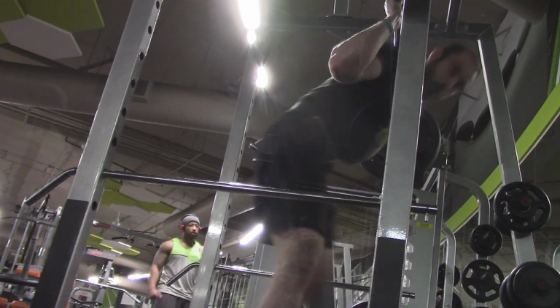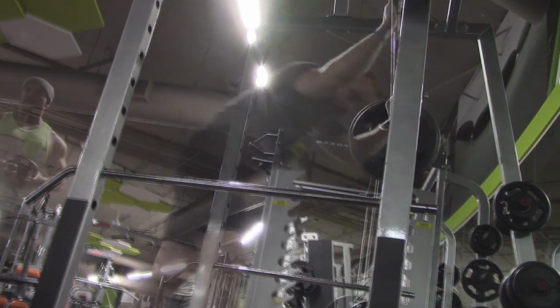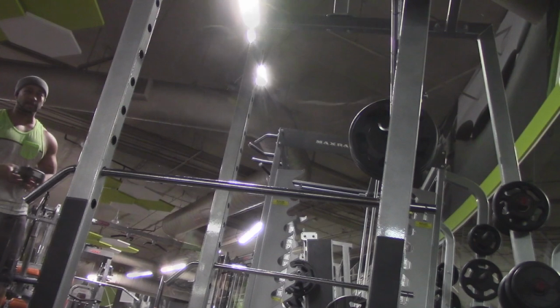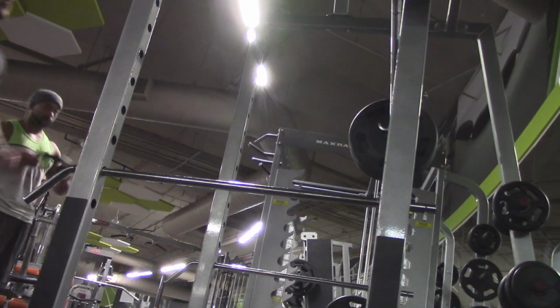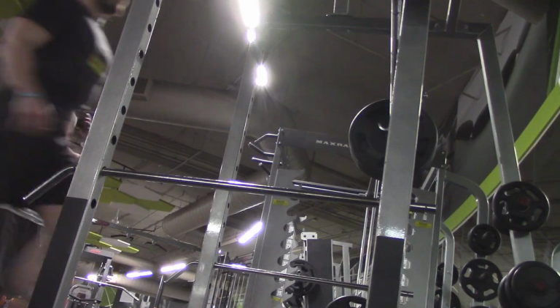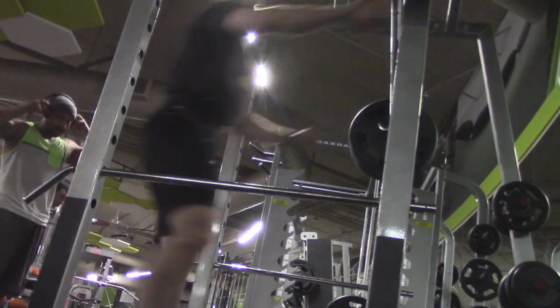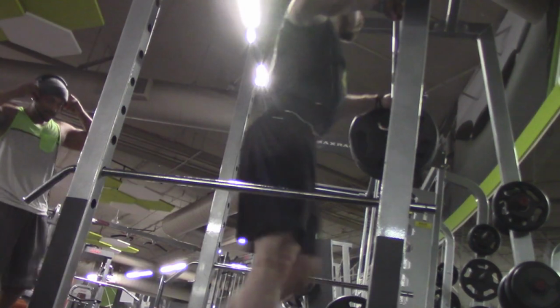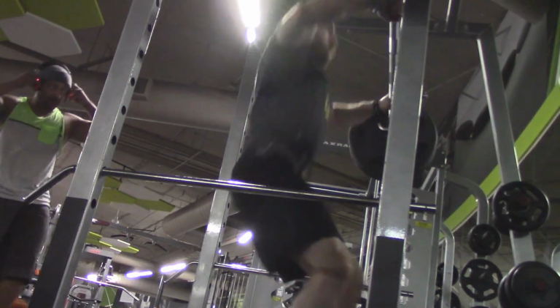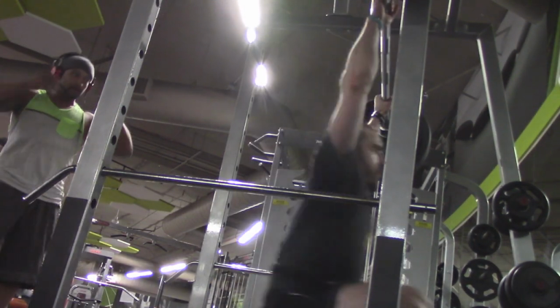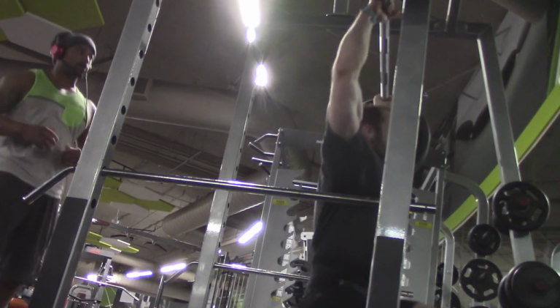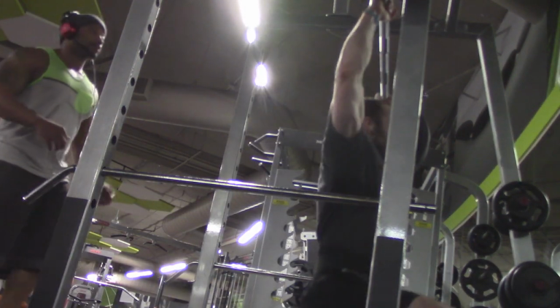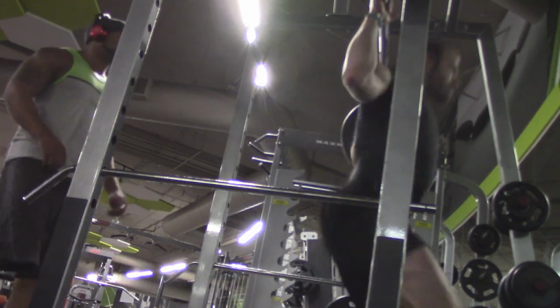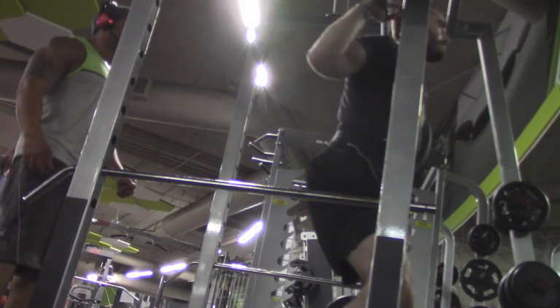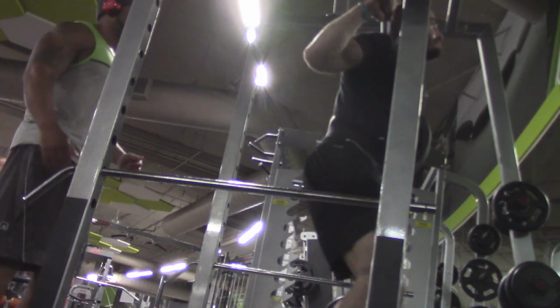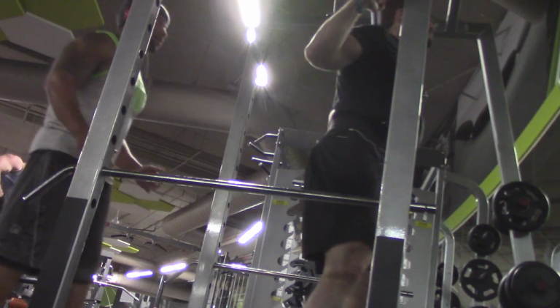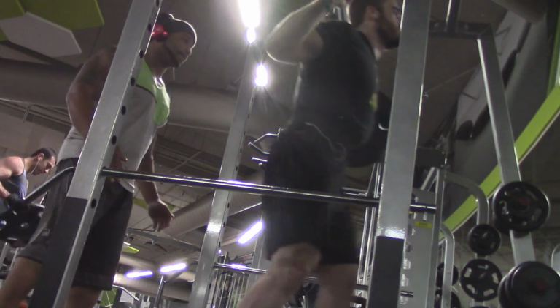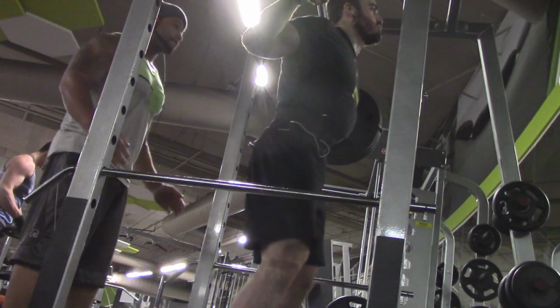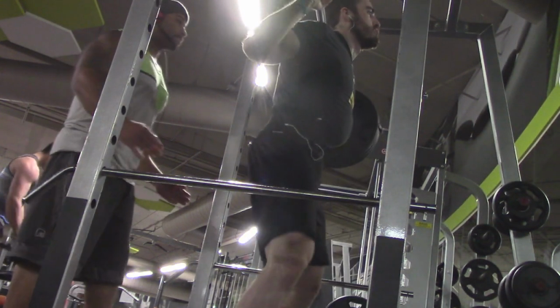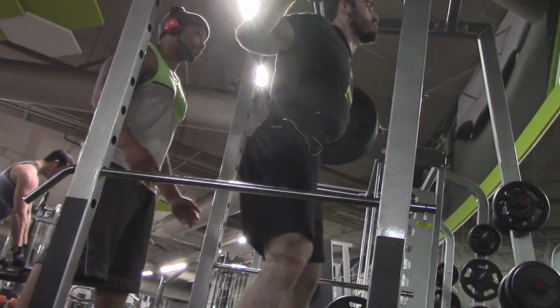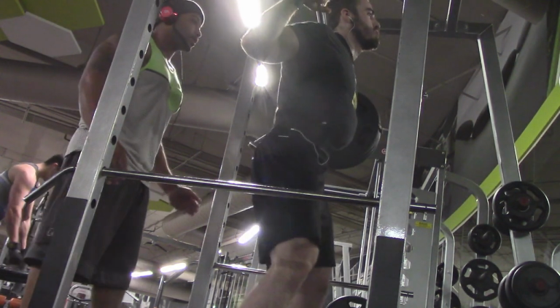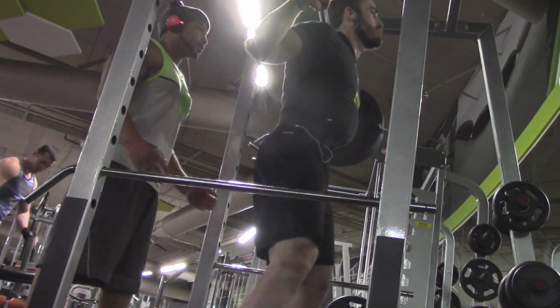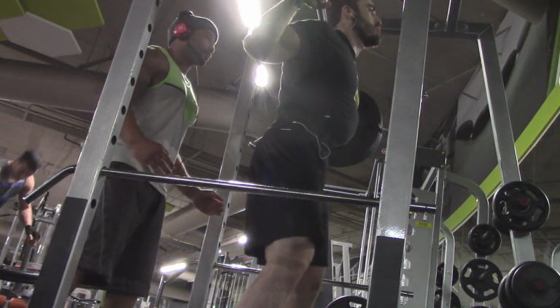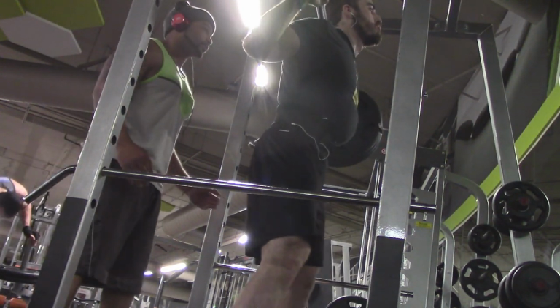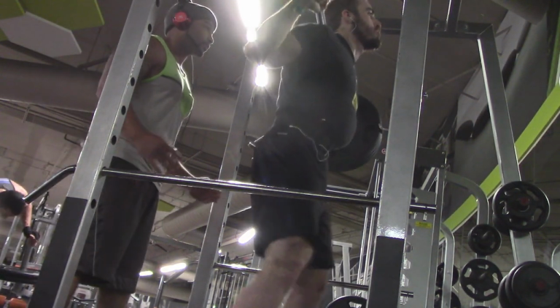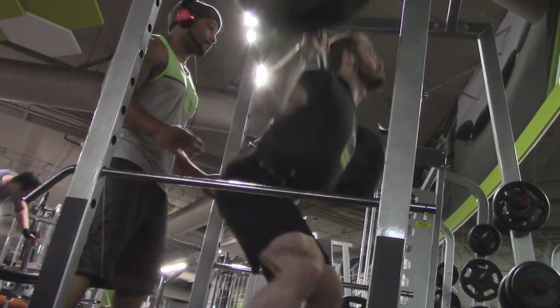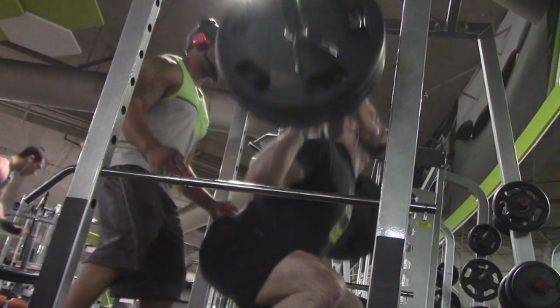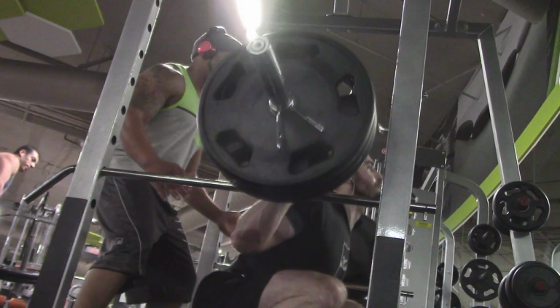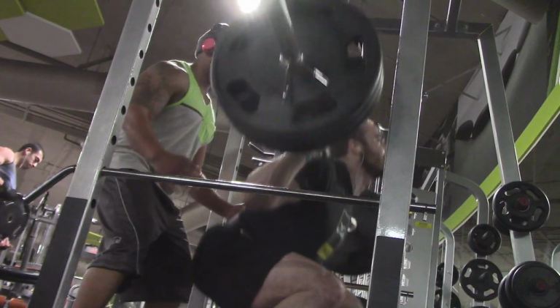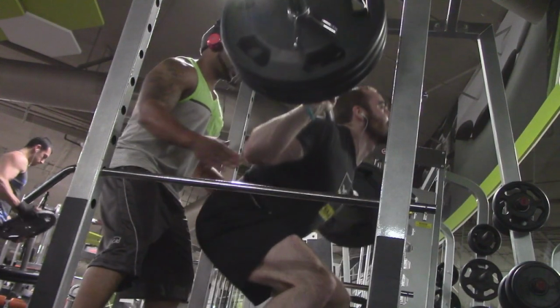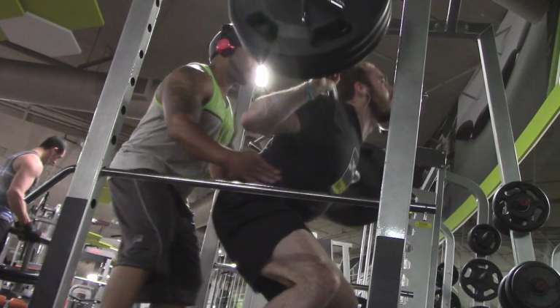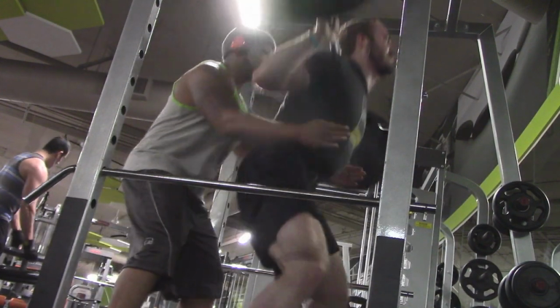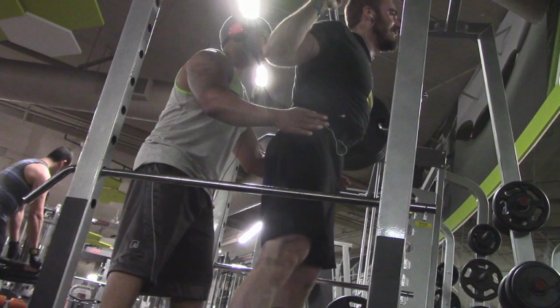At this point in my workout you just saw me do 275 for two easy, so I decided this was the time to go ahead and go for 315 before I got too fatigued. Here we go — got my buddy there watching my back, drop down real low, and oh, that's so easy.